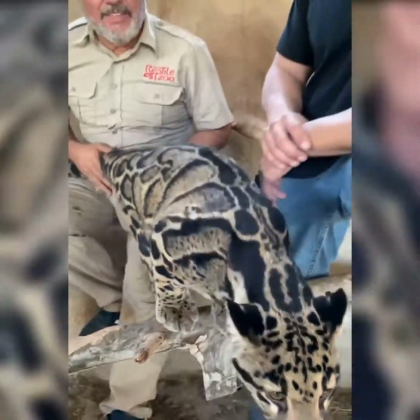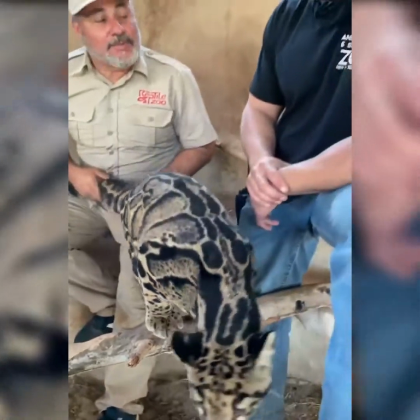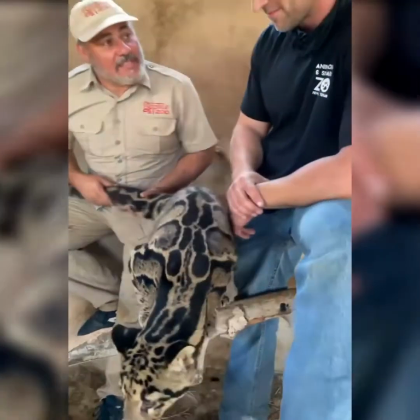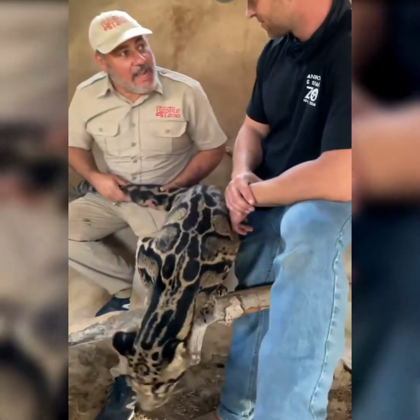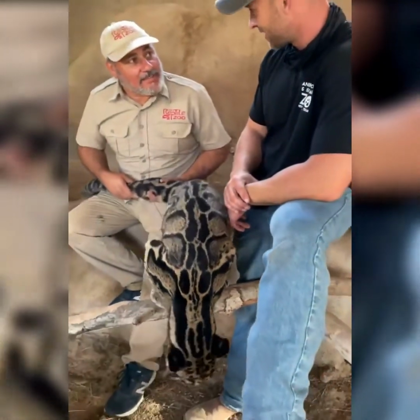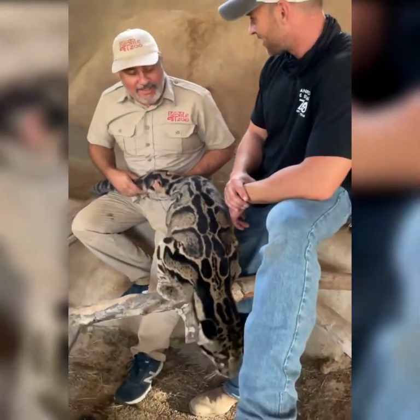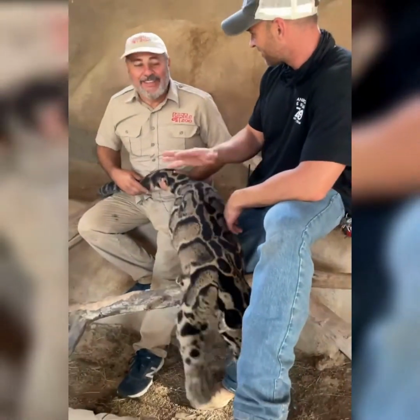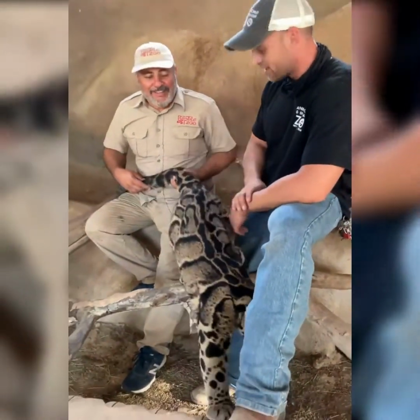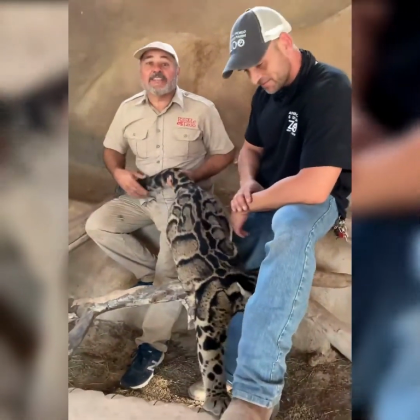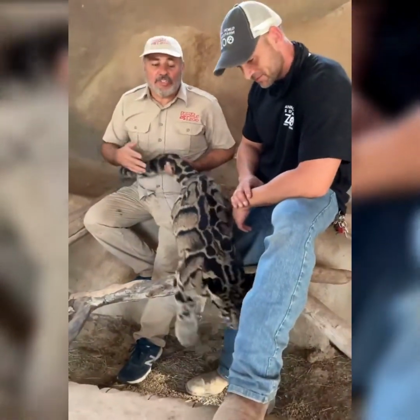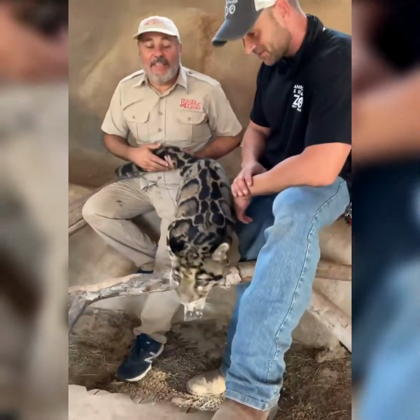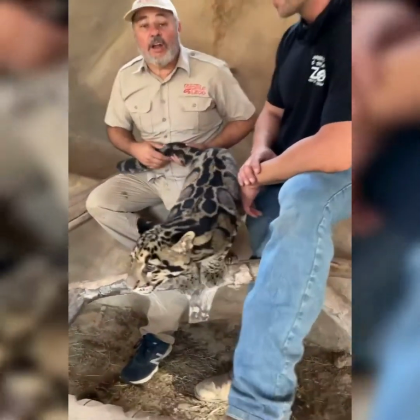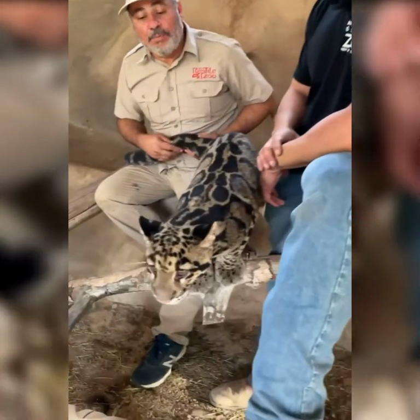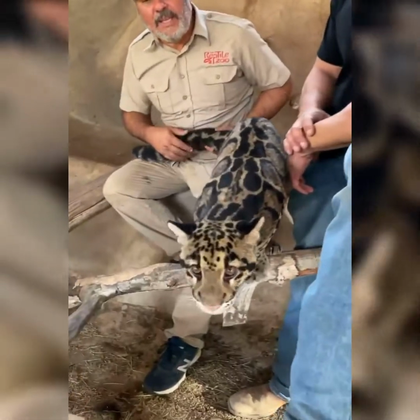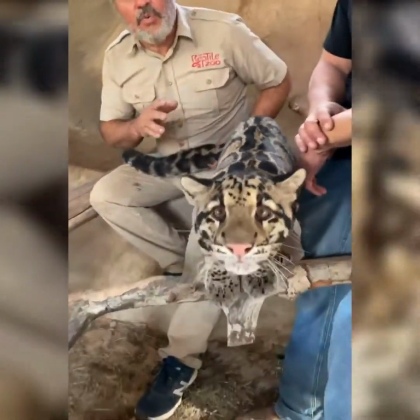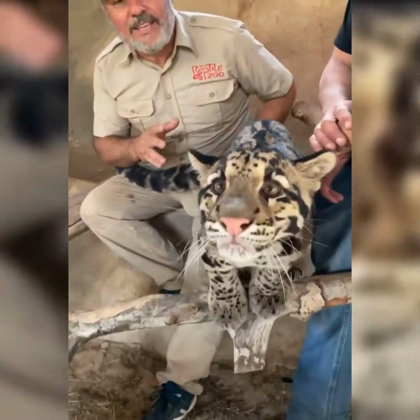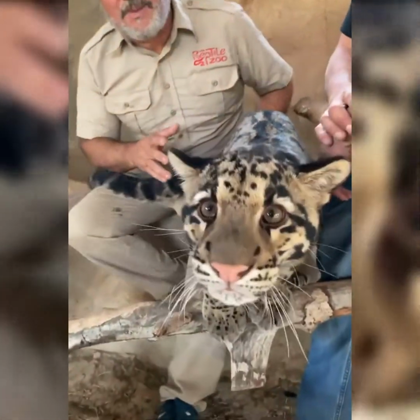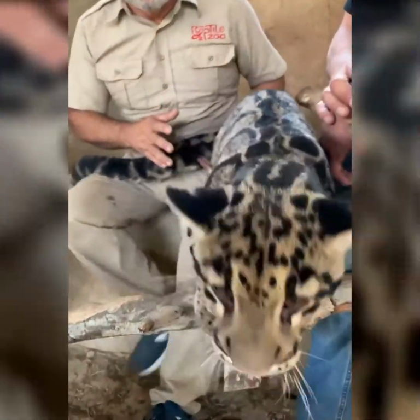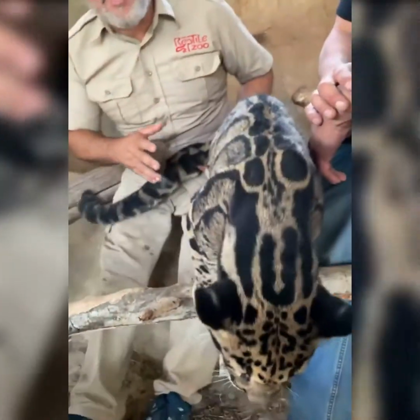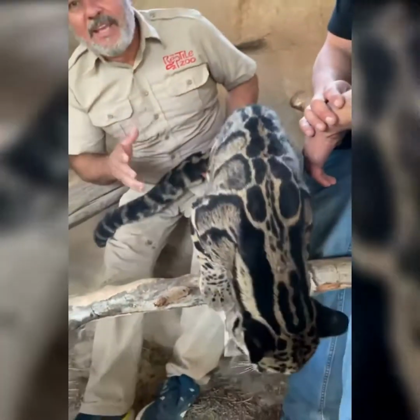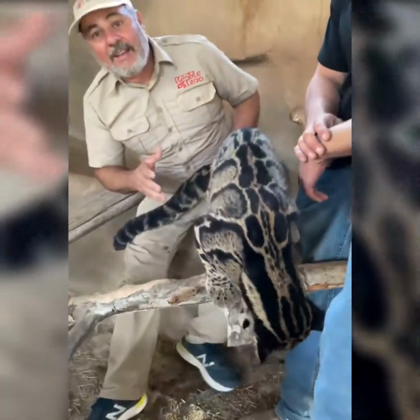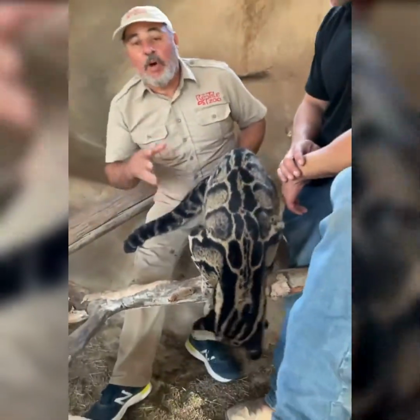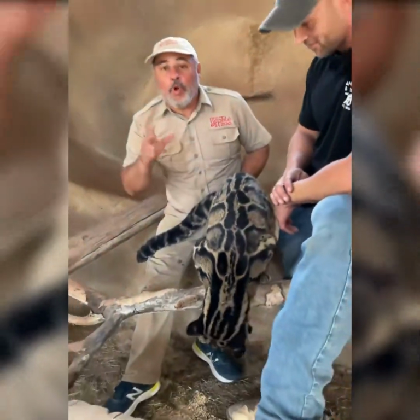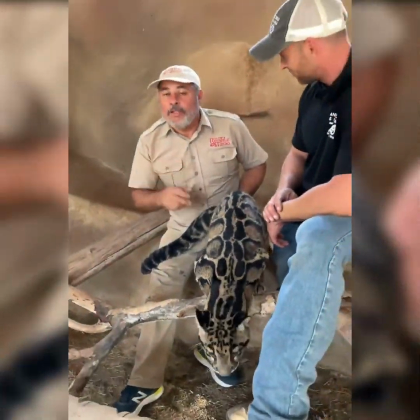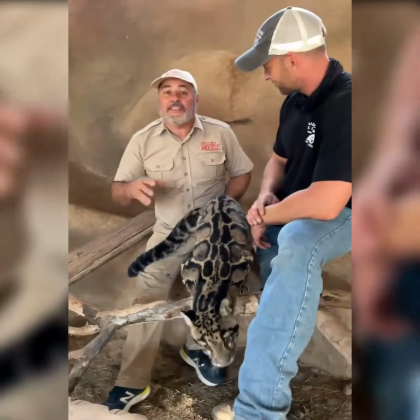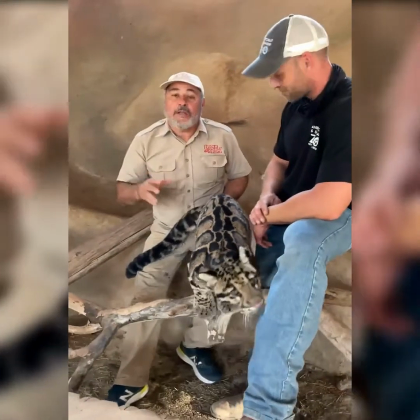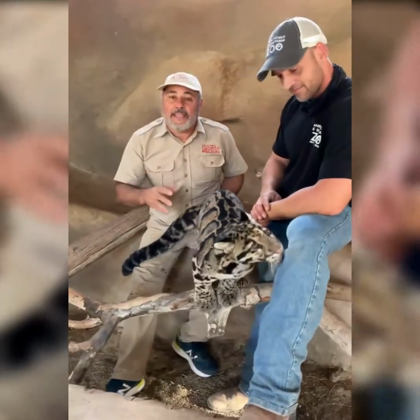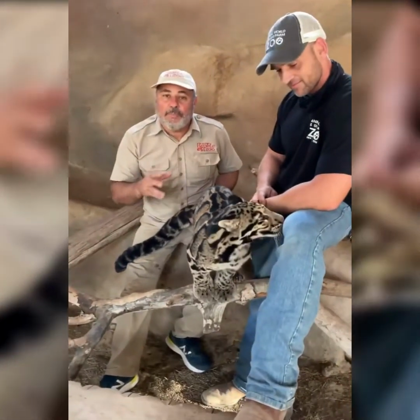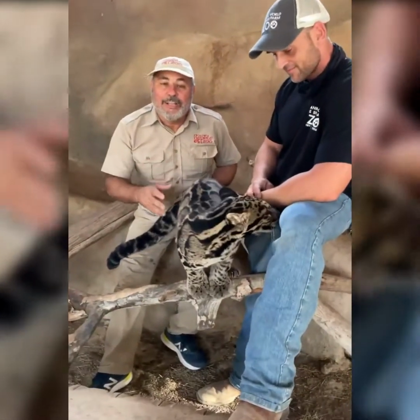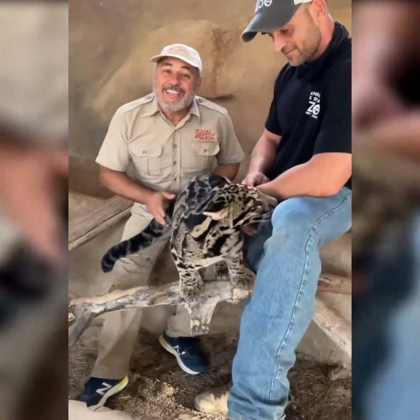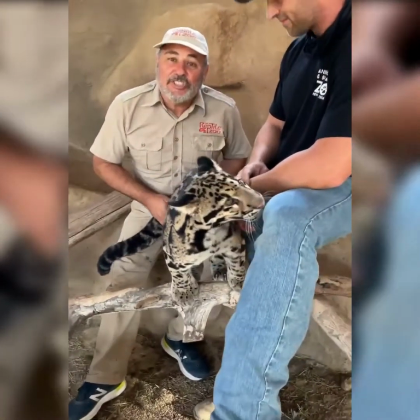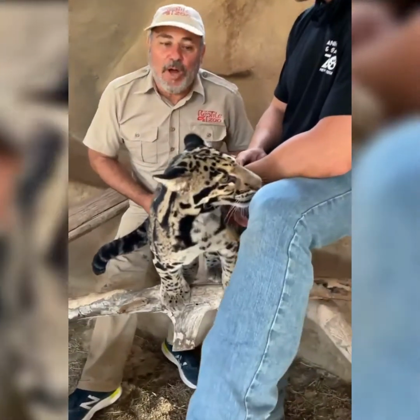They come from Southeast Asia — is that correct? That's right, in Southern China. And they are completely crazy cats because they're not the big cat that can only roar, they're not the small cat that can only purr. They can actually do both.